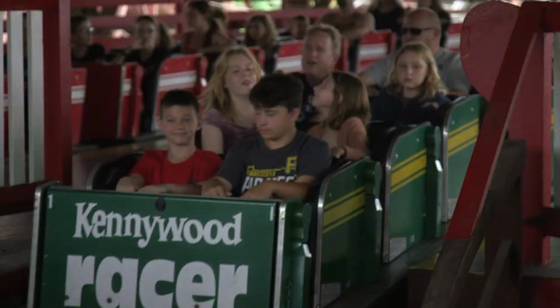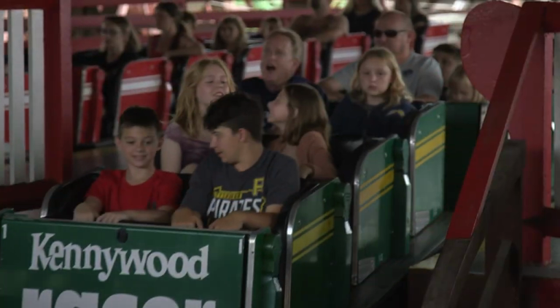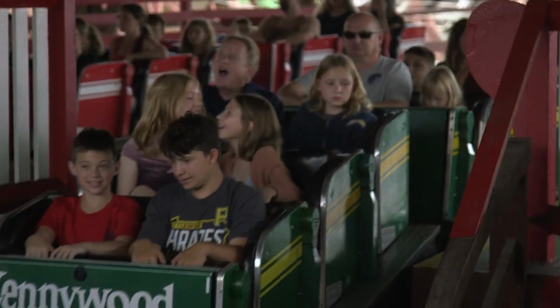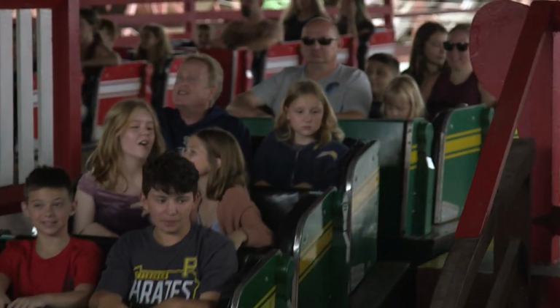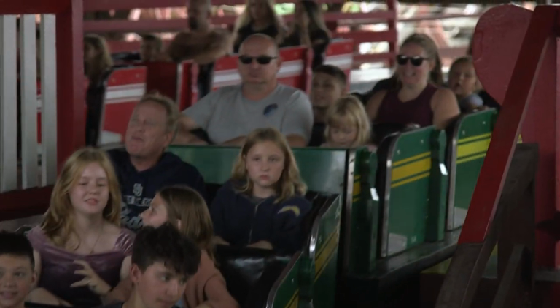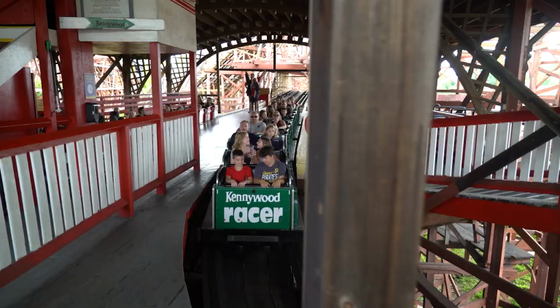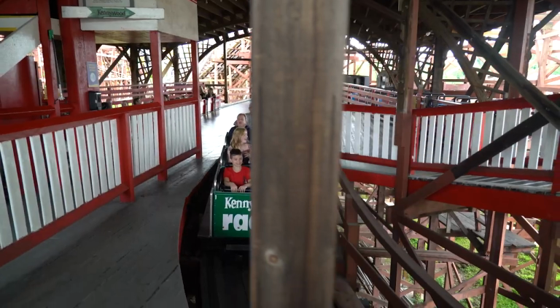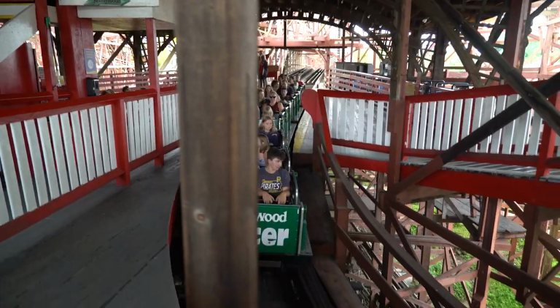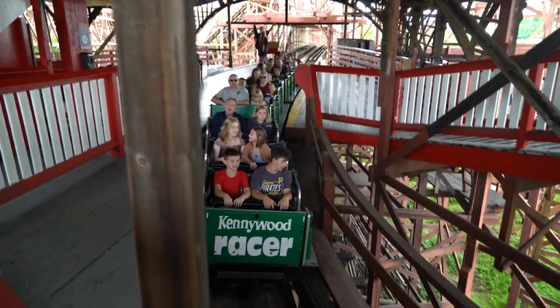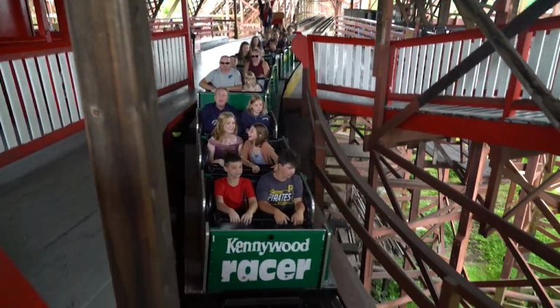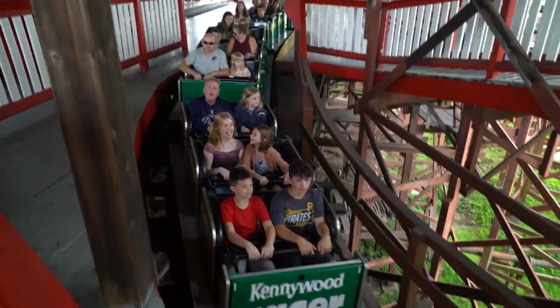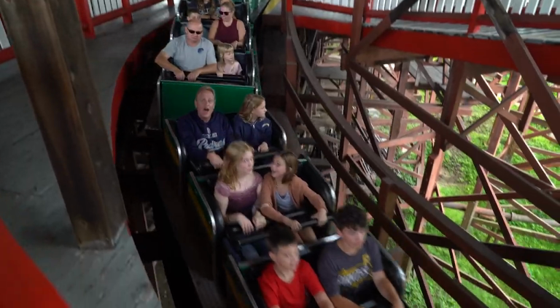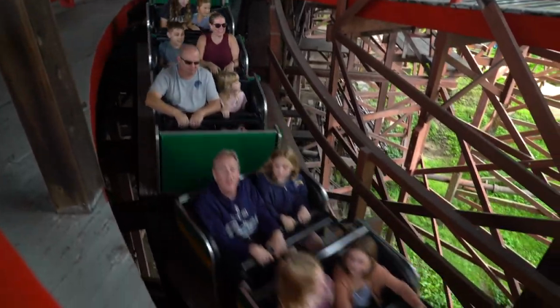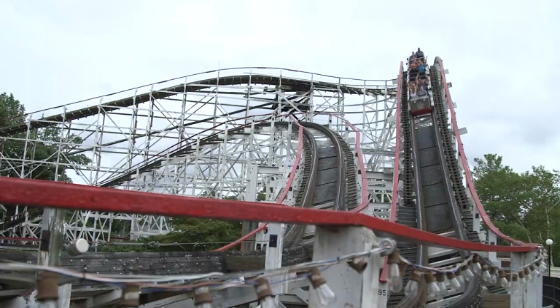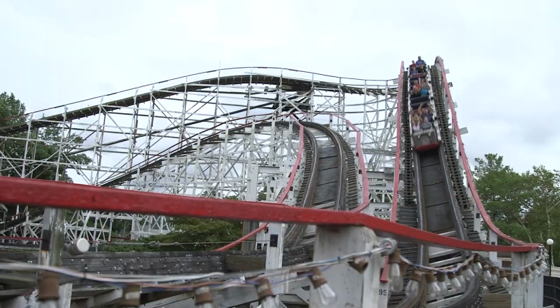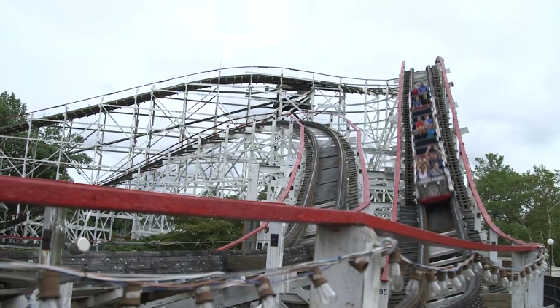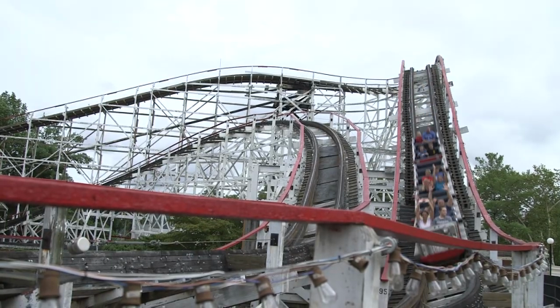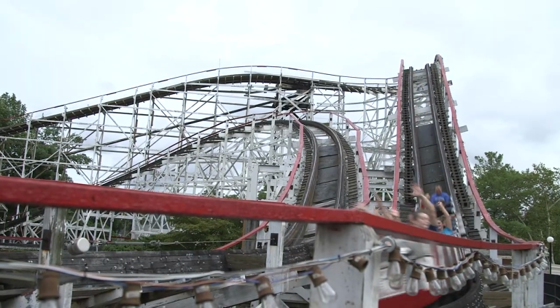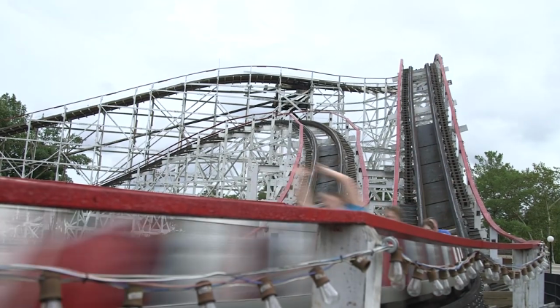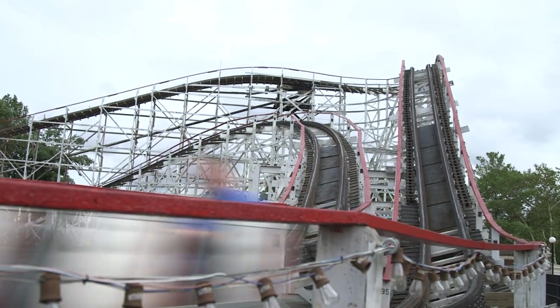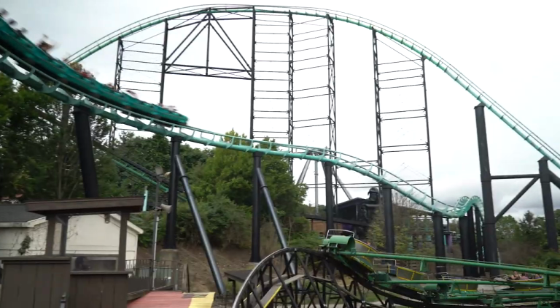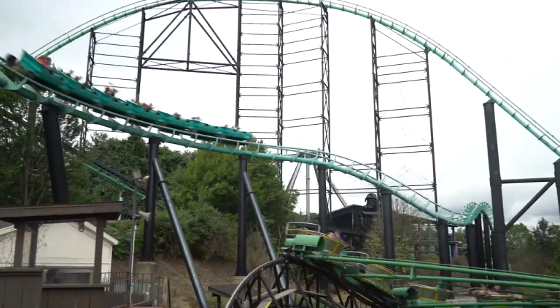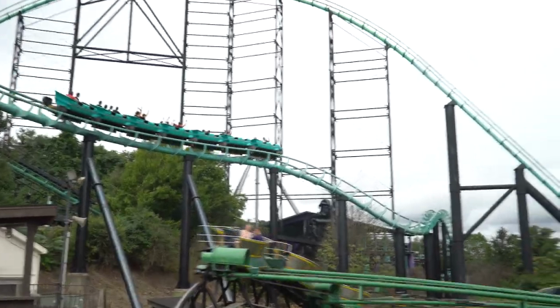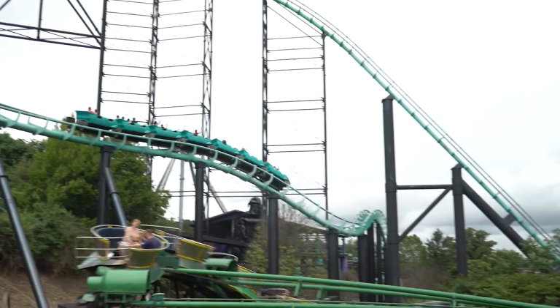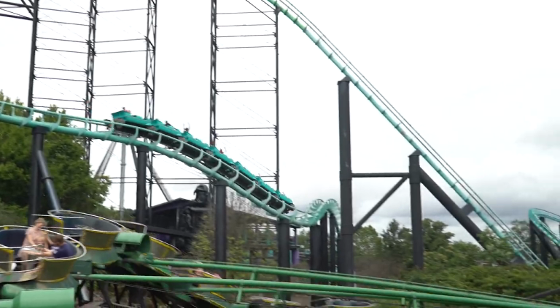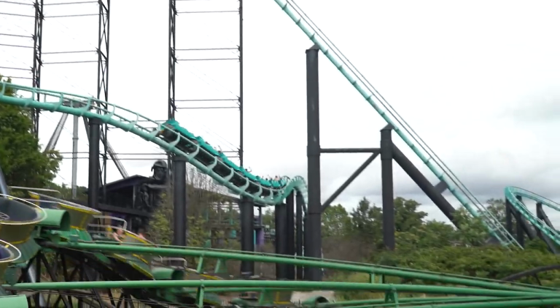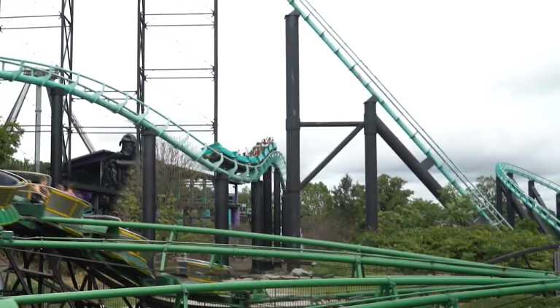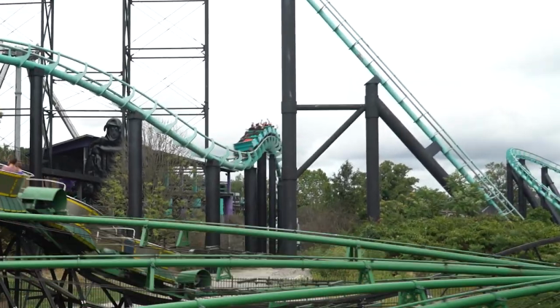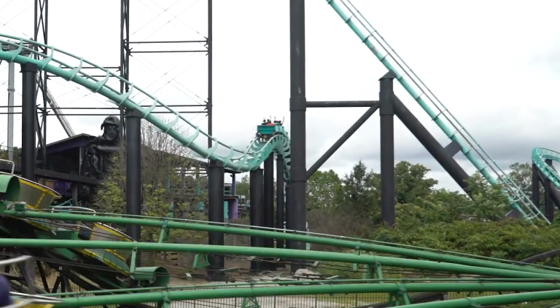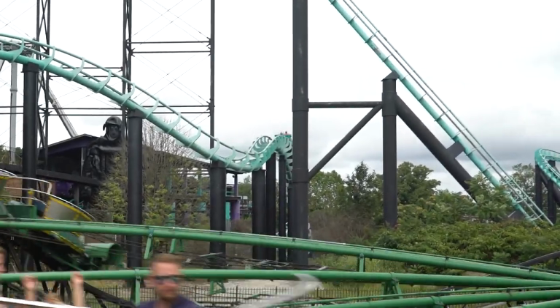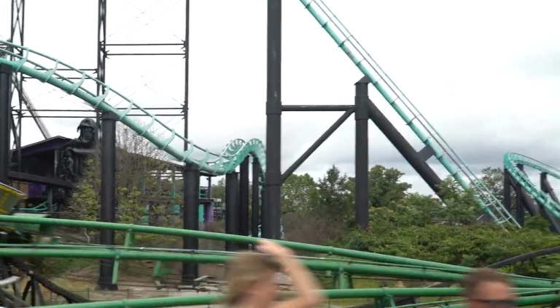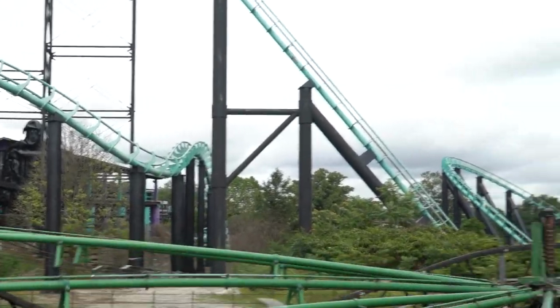Rather than having to build the coaster up off the ground, the roller coaster can go down over the terrain. For example, Thunderbolt and Phantom's Revenge both dive into a ravine that goes right down near the Gap Trail, and you can see them from the Gap Trail. It's pretty cool.